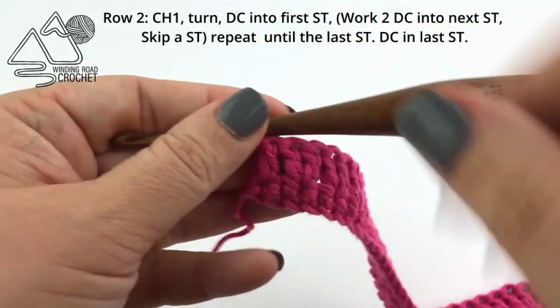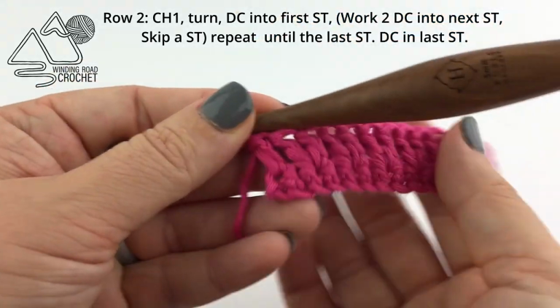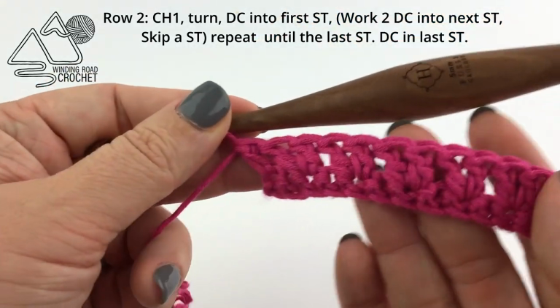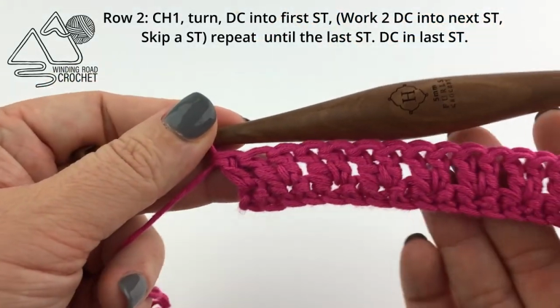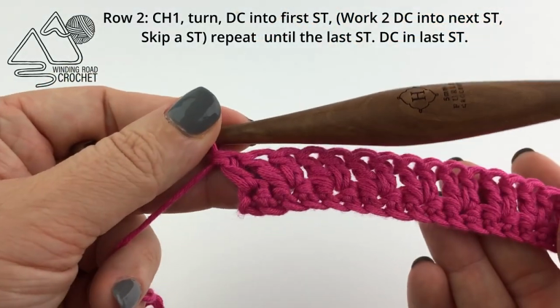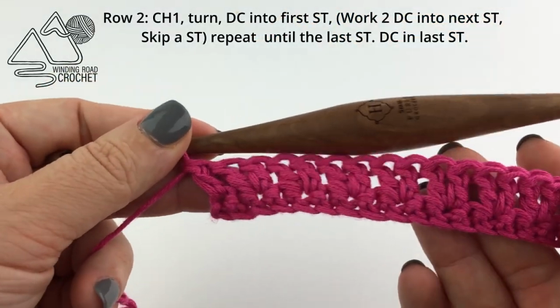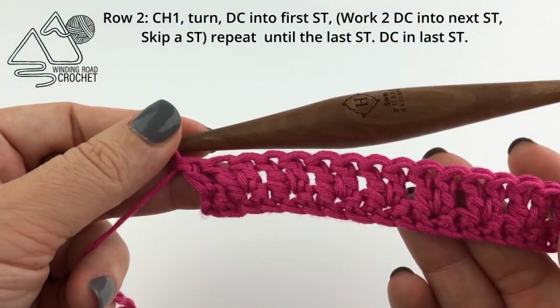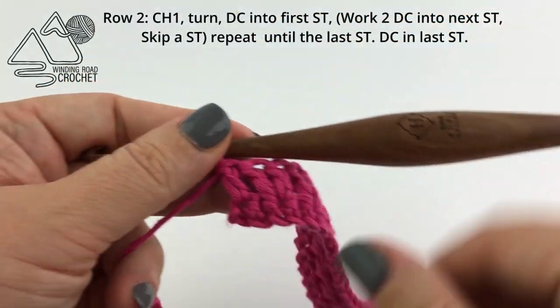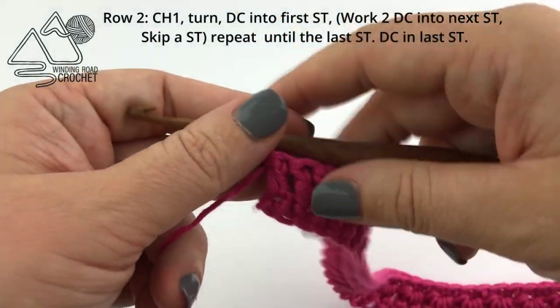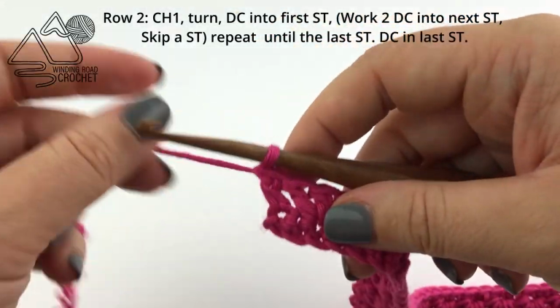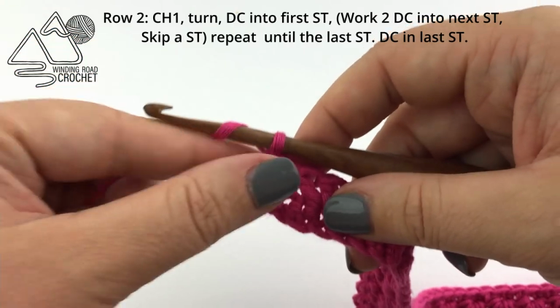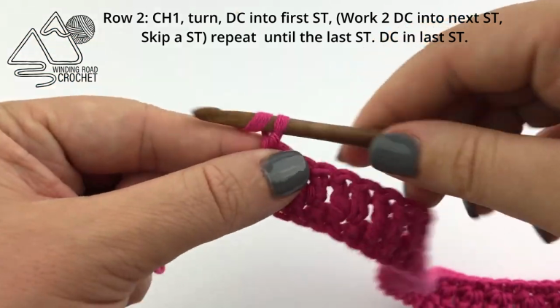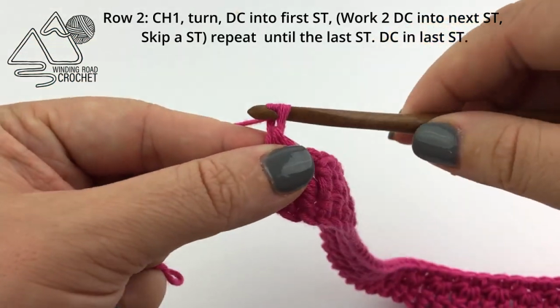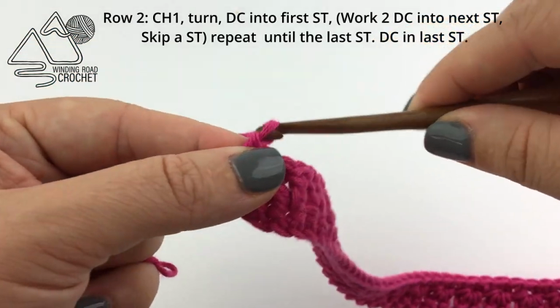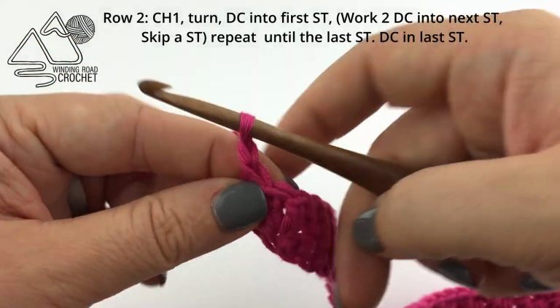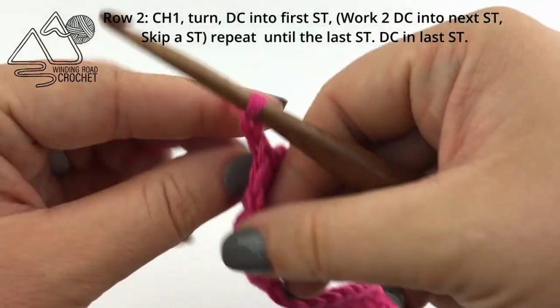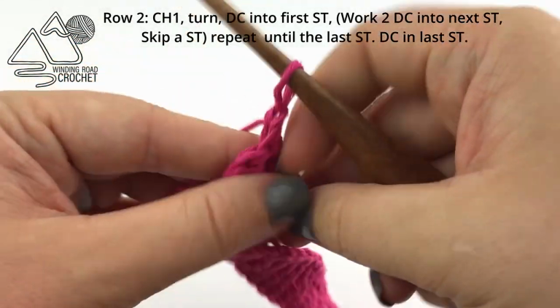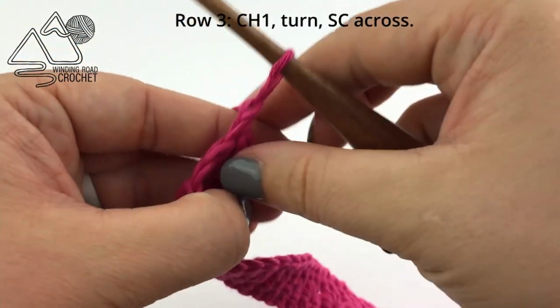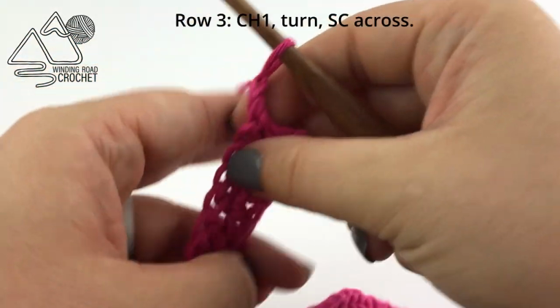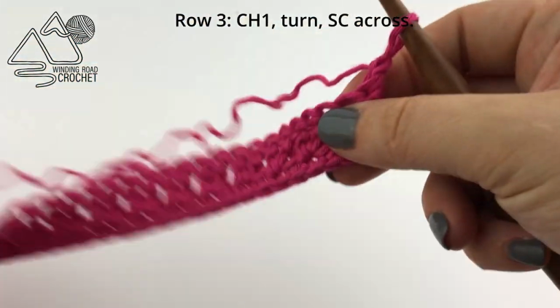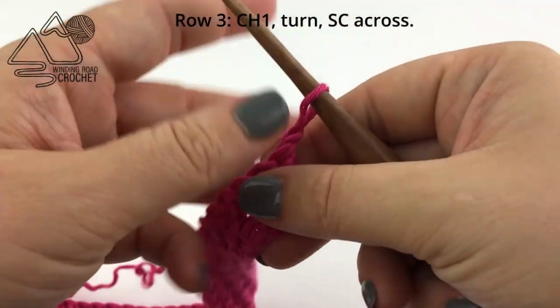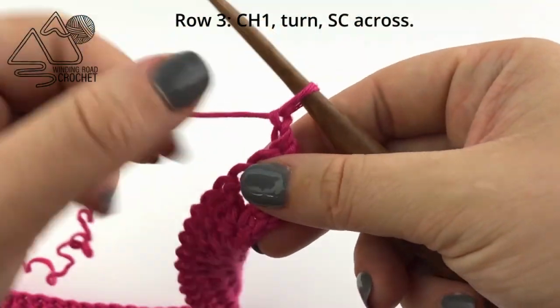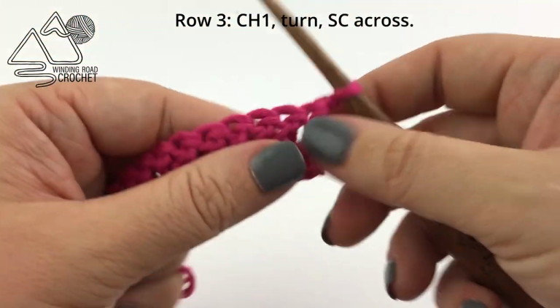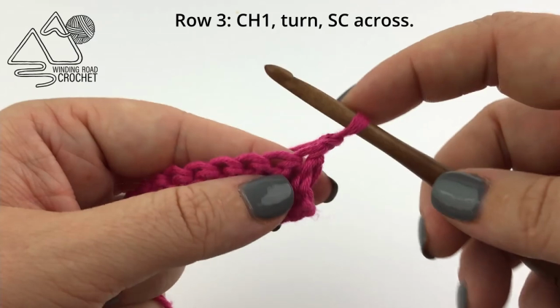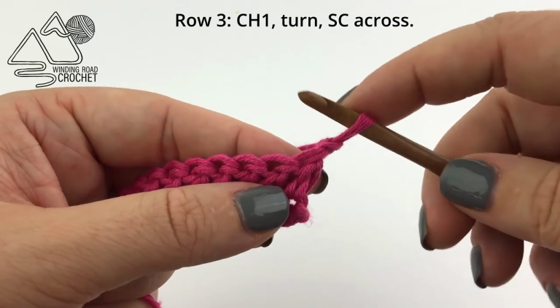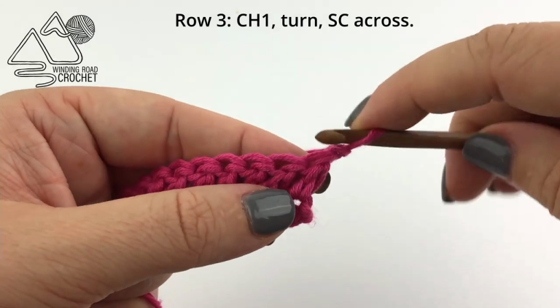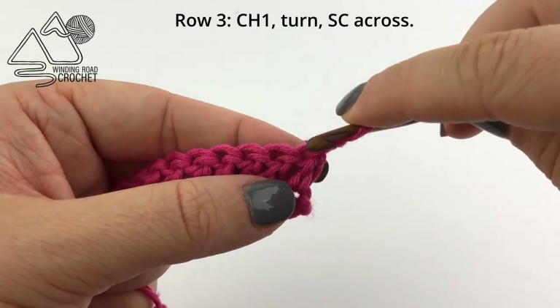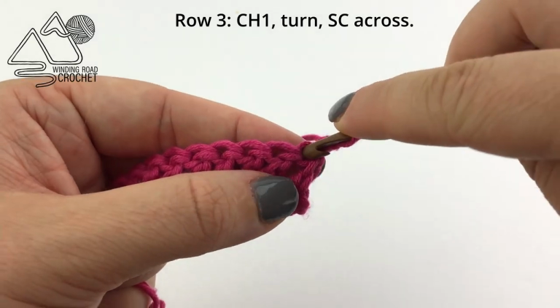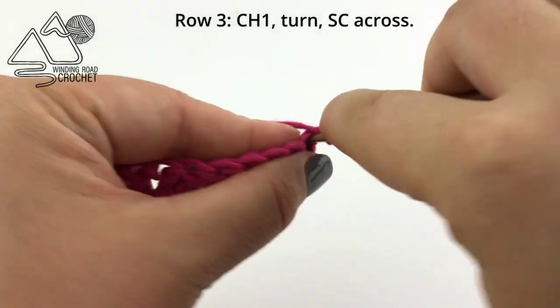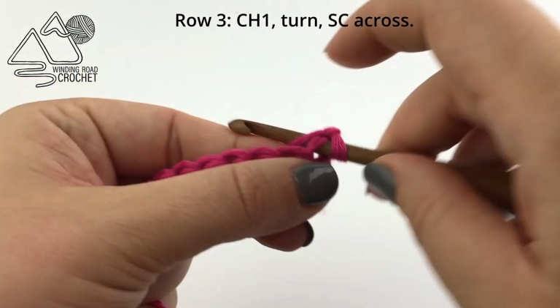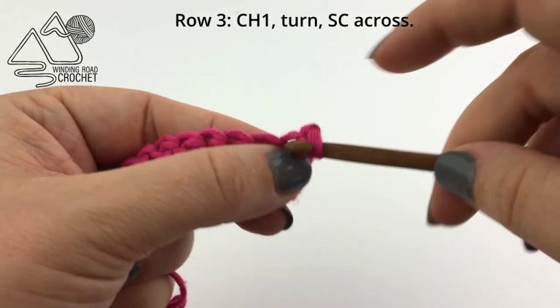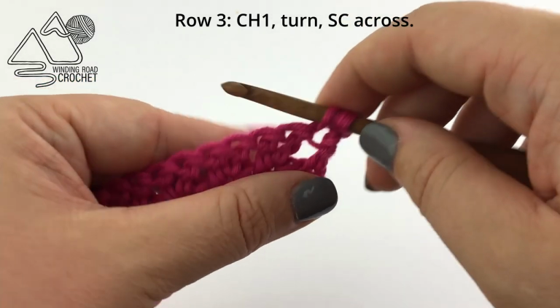When you complete row two, chain one and turn. For row three we are simply going to single crochet in every stitch across.